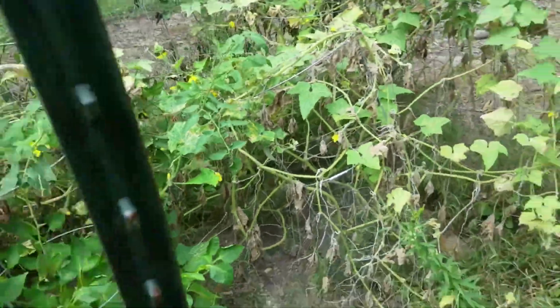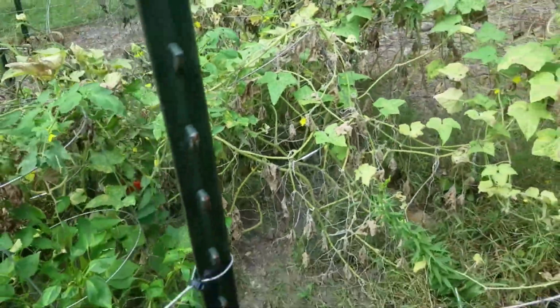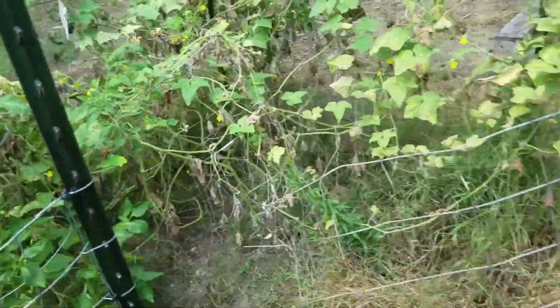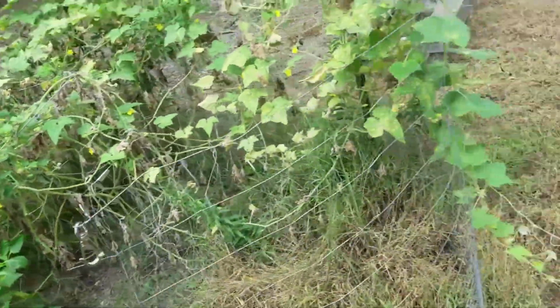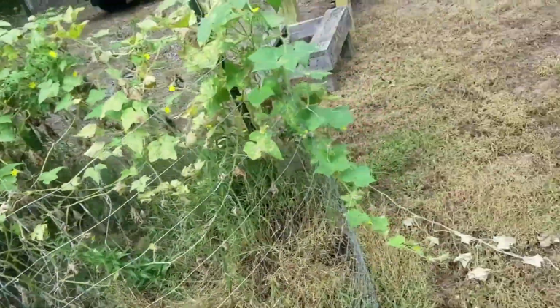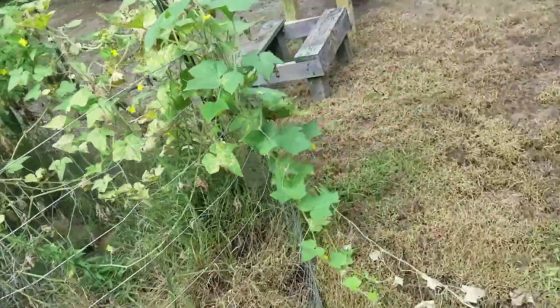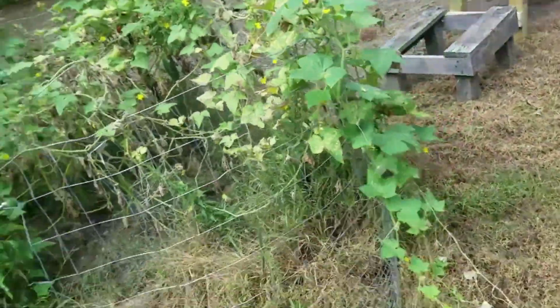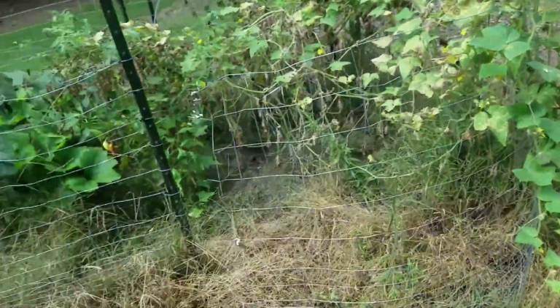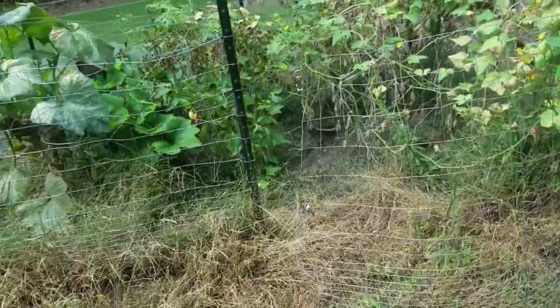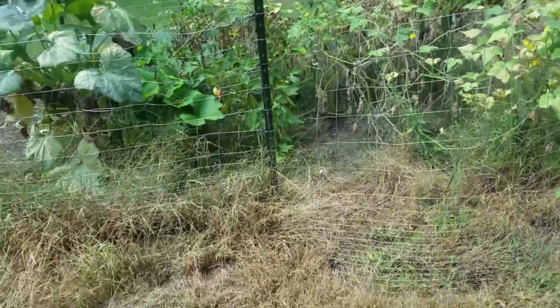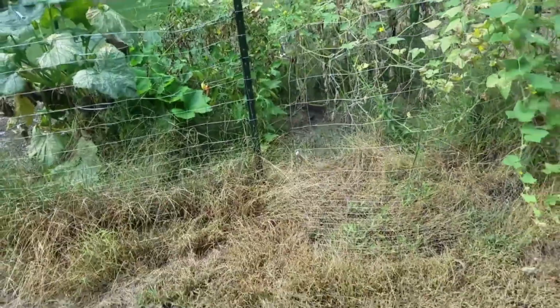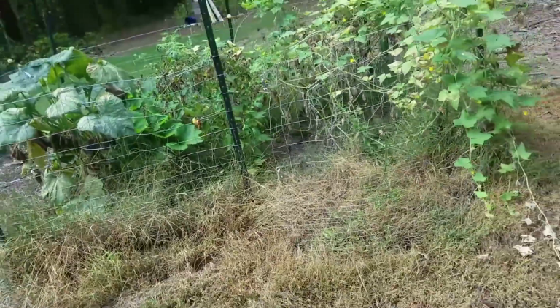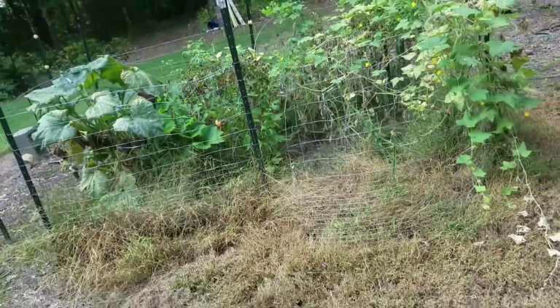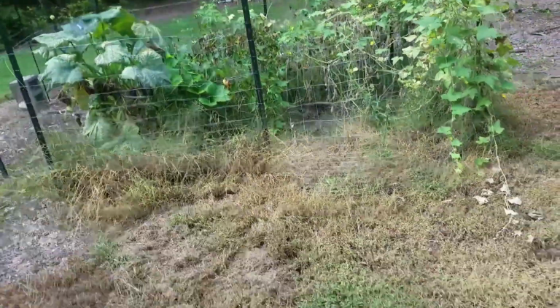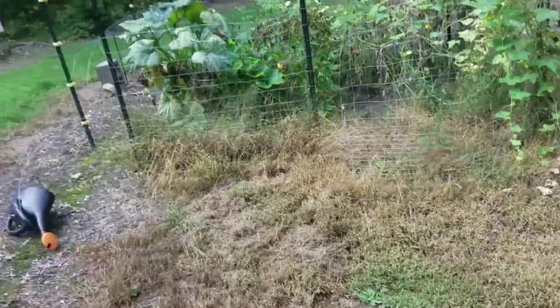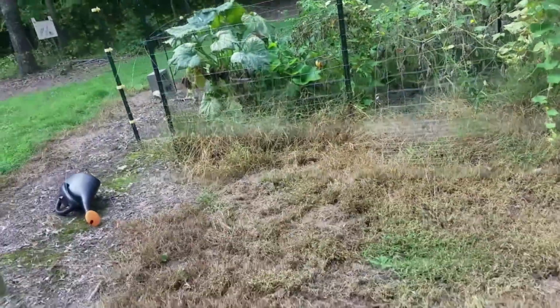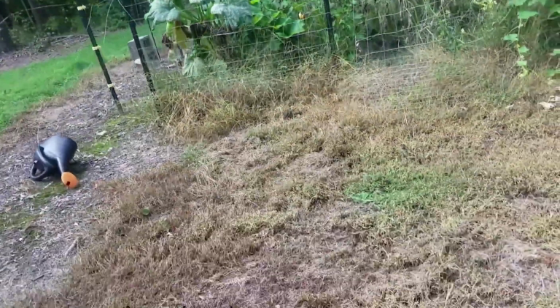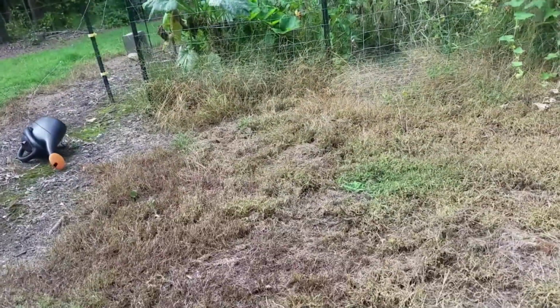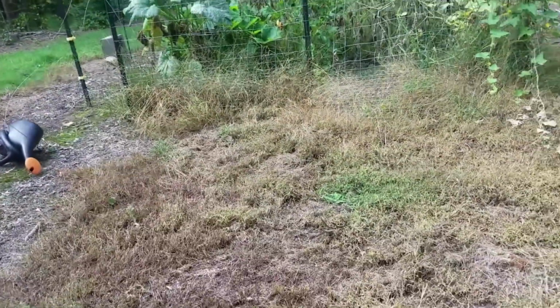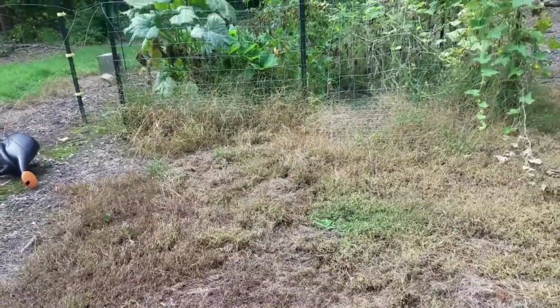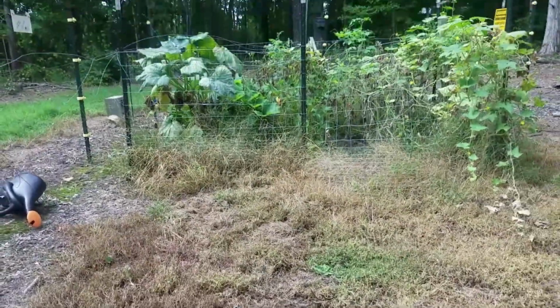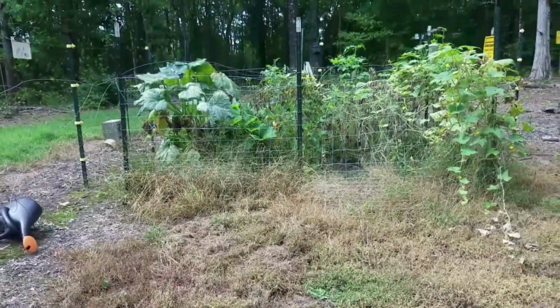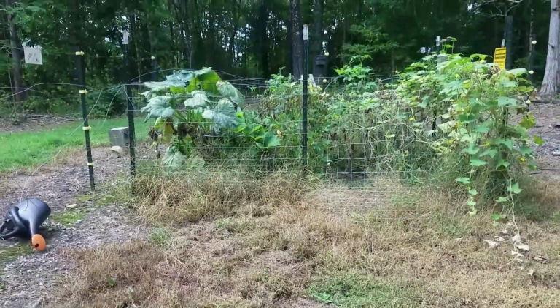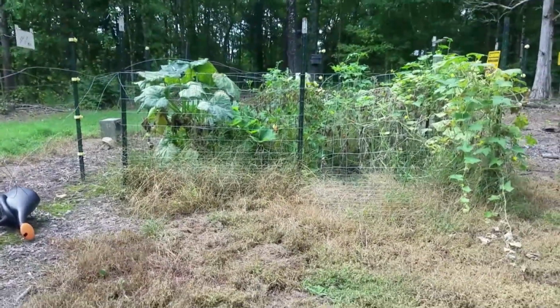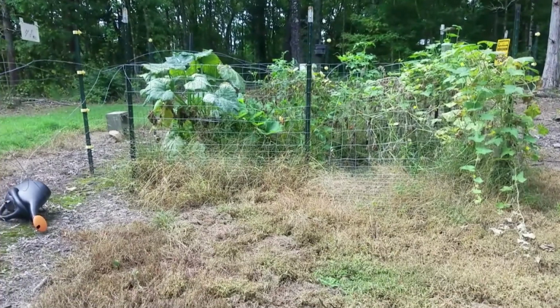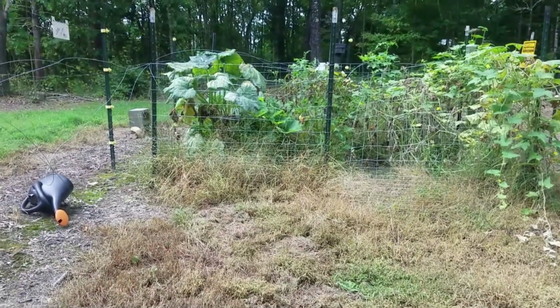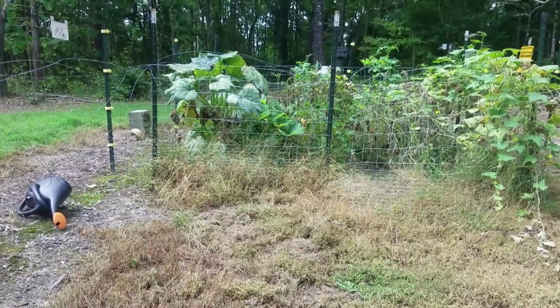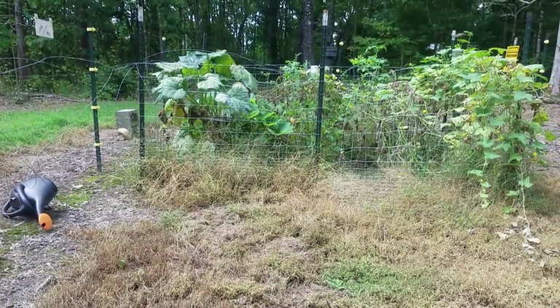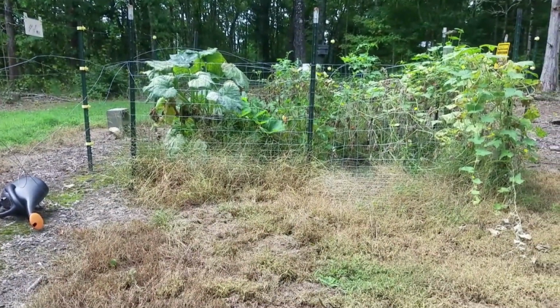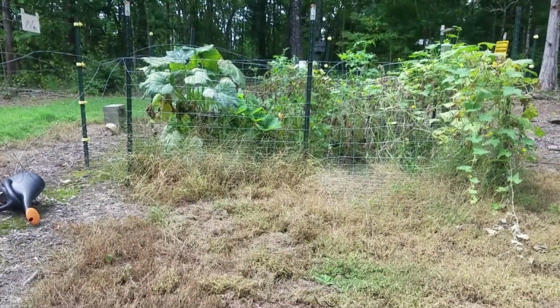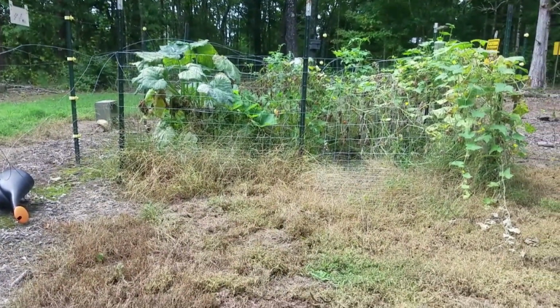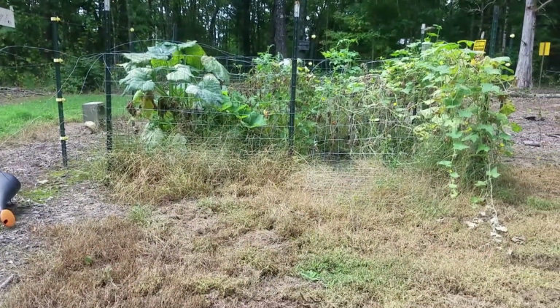I decided to put a garden up in the bee yard. I figured I had an electric fence, so I put a garden up there. I had some tomatoes, cucumbers, zucchinis — peppers didn't do very well.